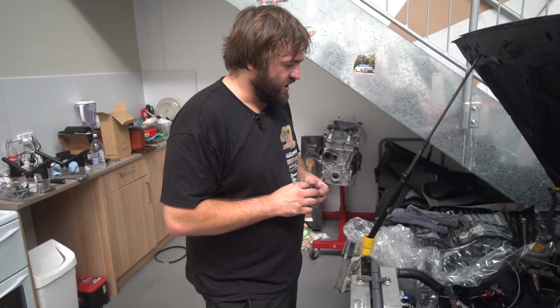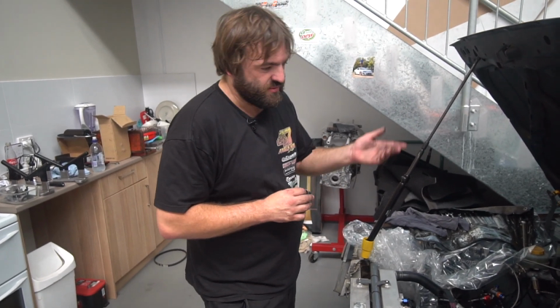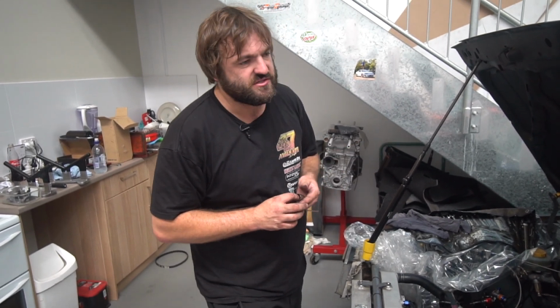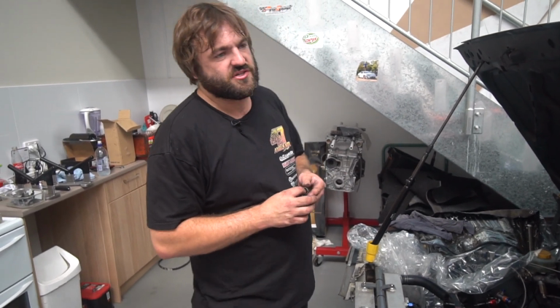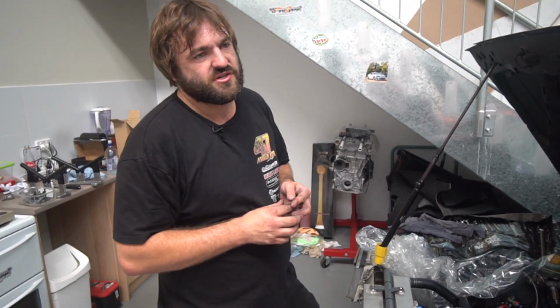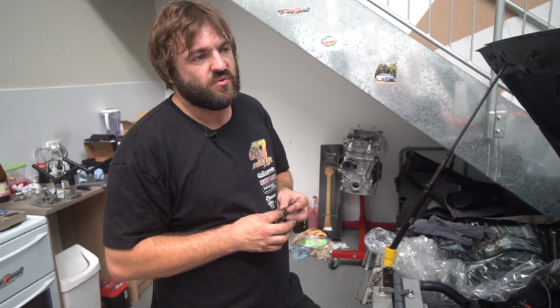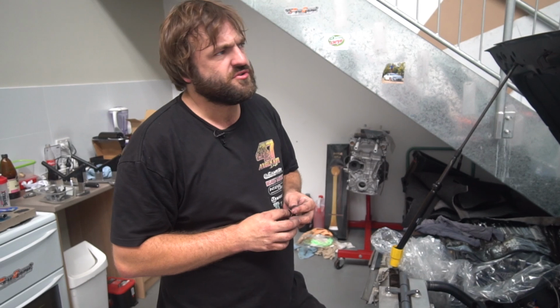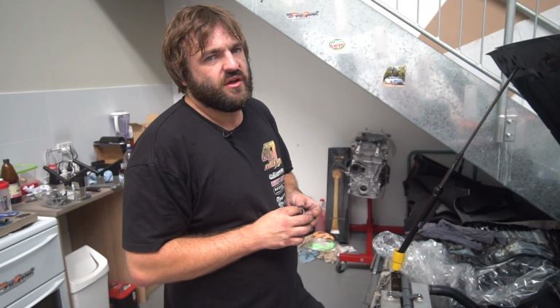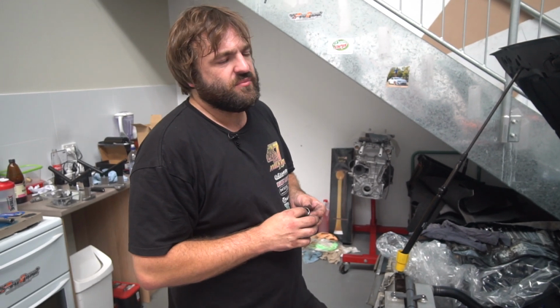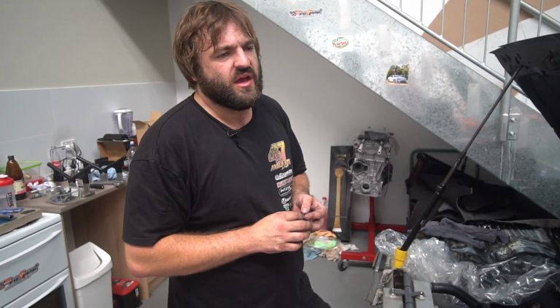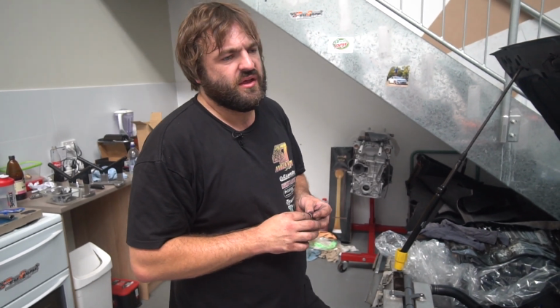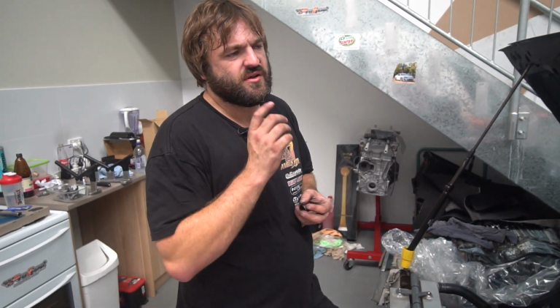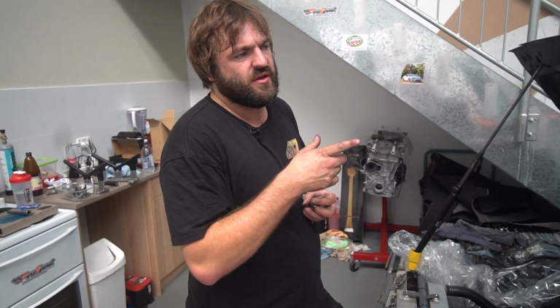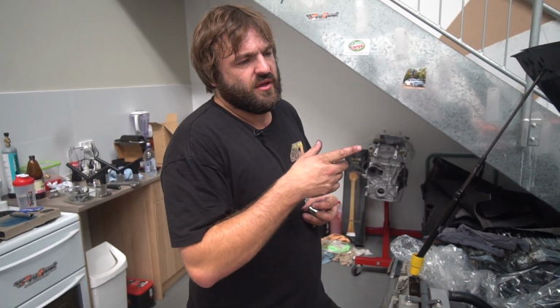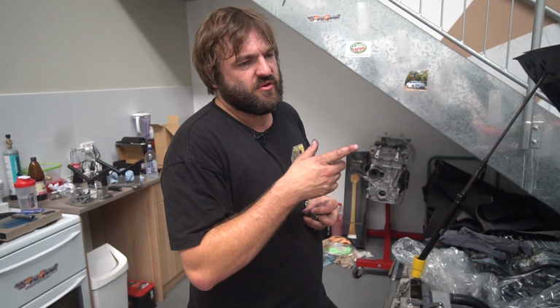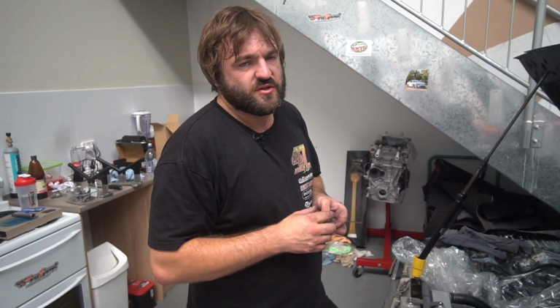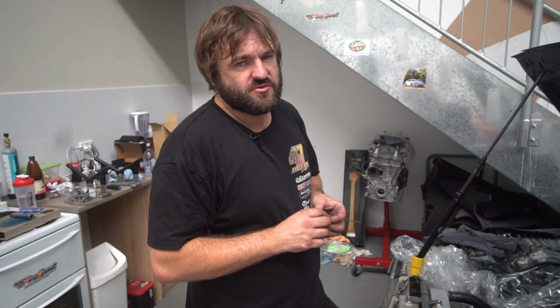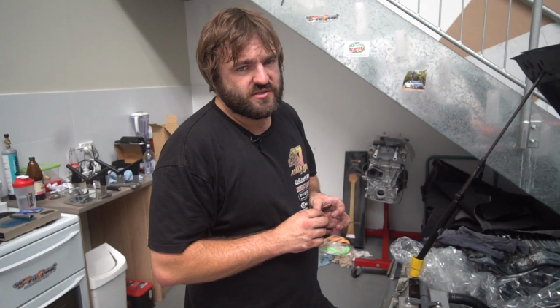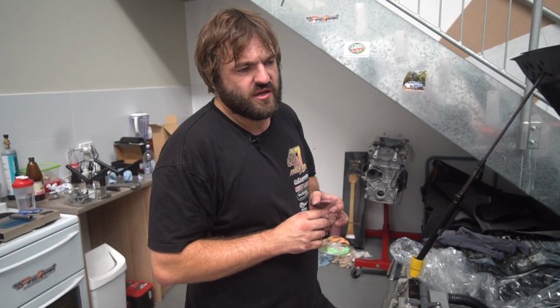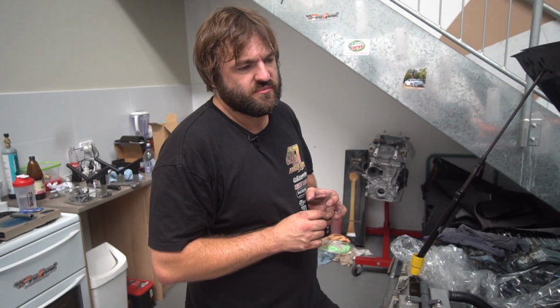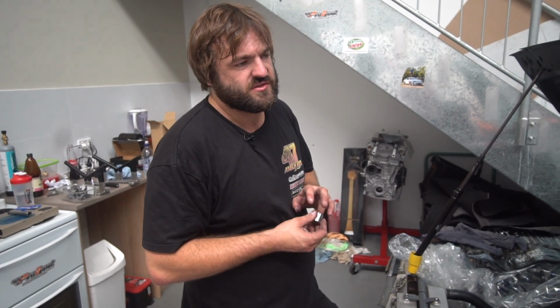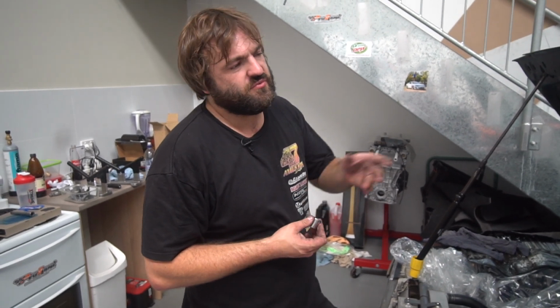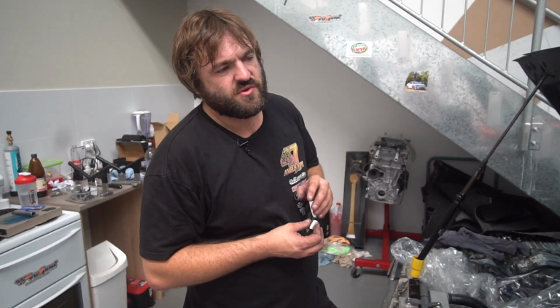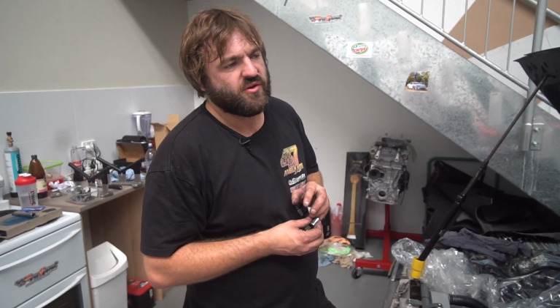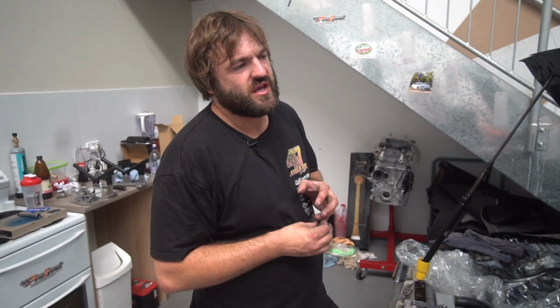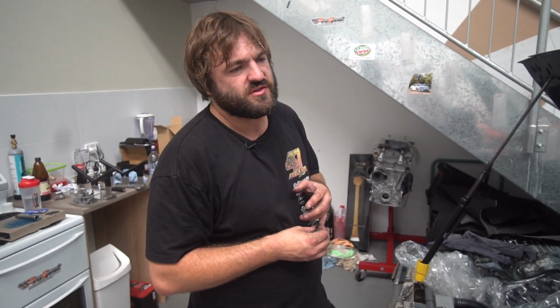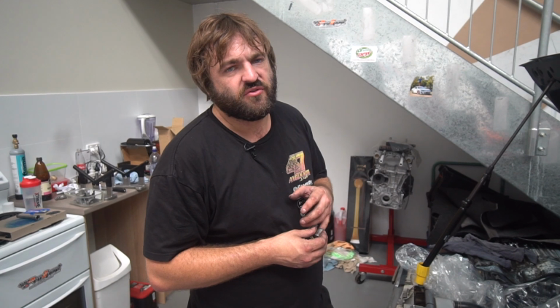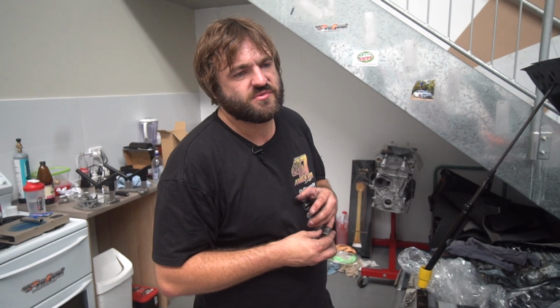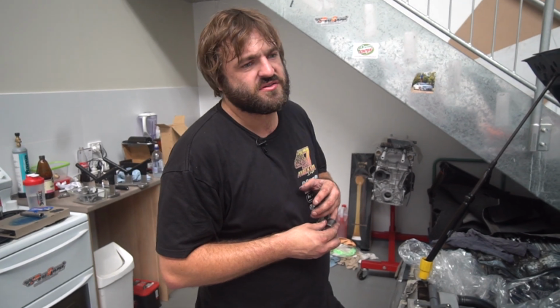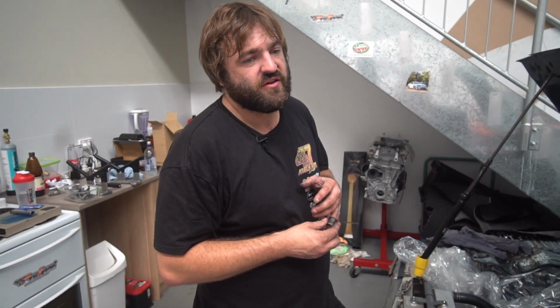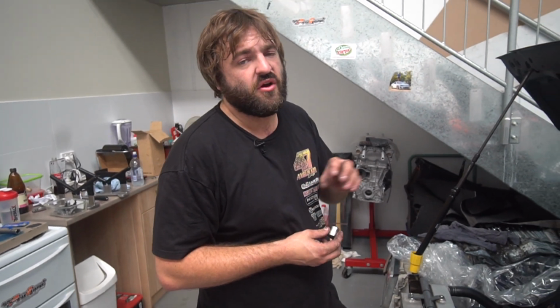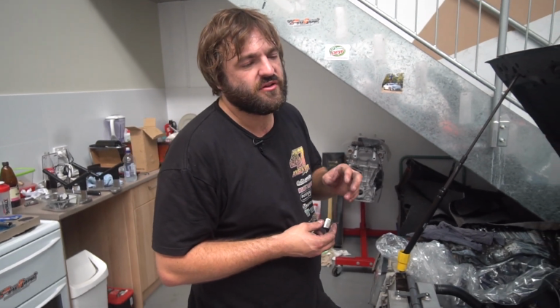This turbo is the 3076 GDX Gen 1, and it's been rebuilt by High School Industries. We've put ceramic ball bearings in, gapless rings, and done a few other mods. We've also balanced it a lot better than OEM tolerance.